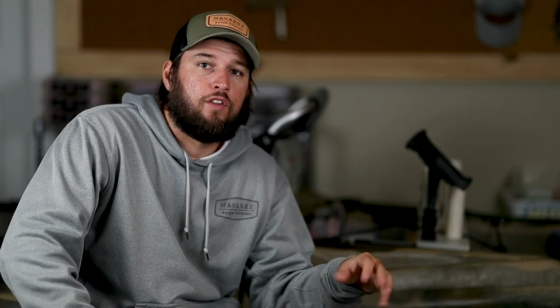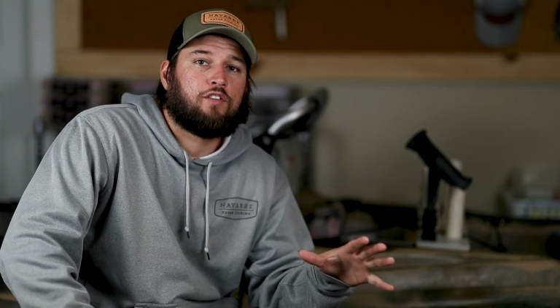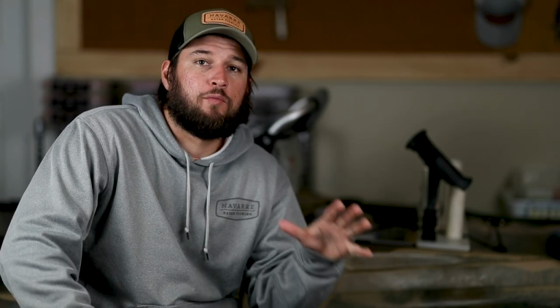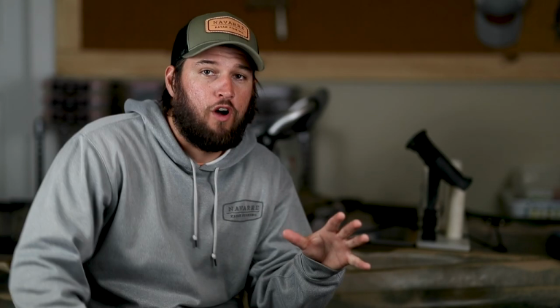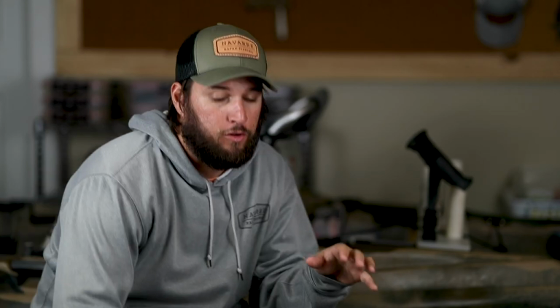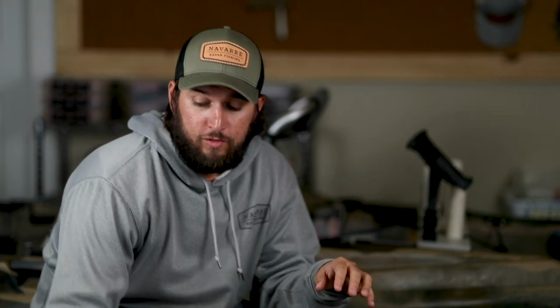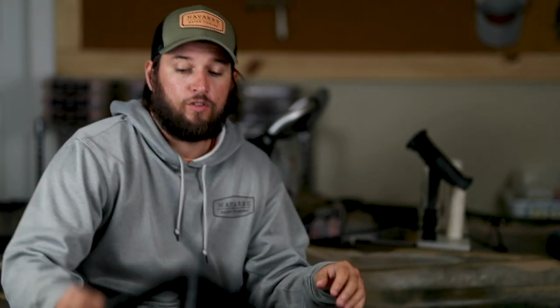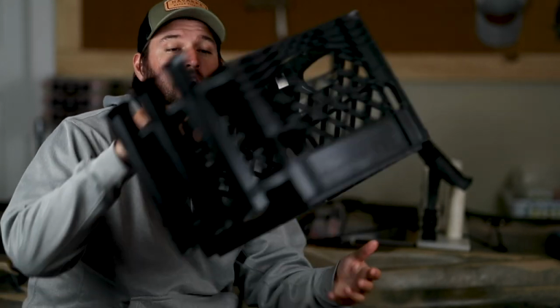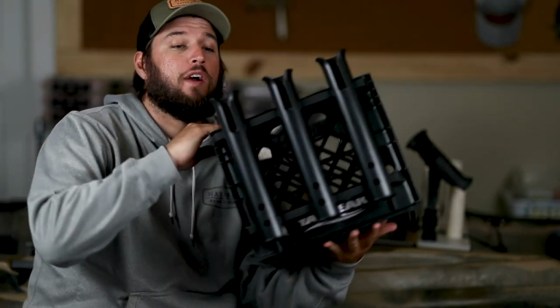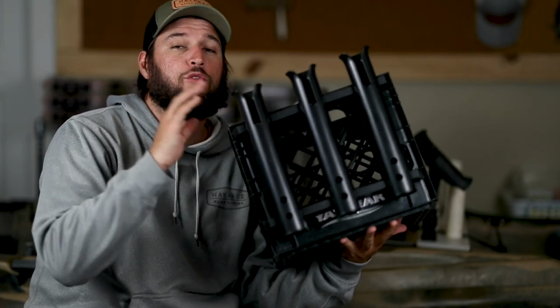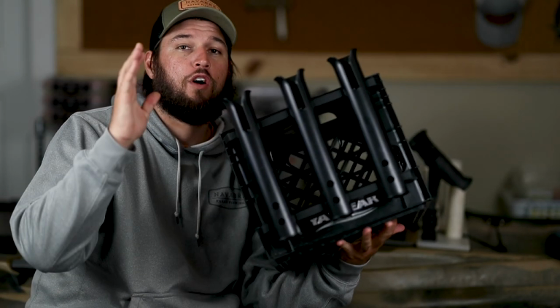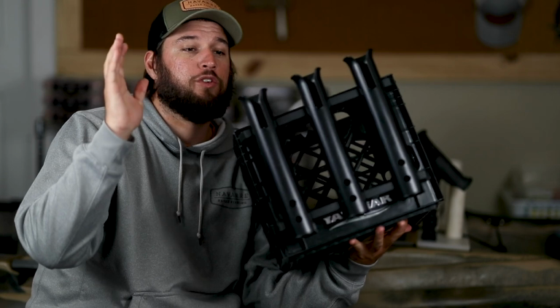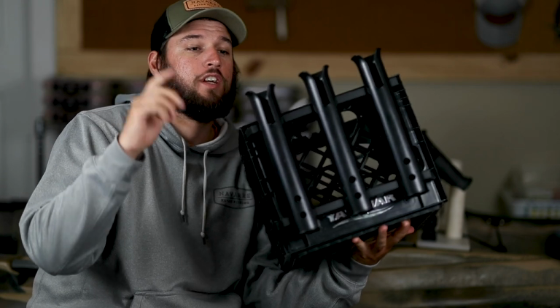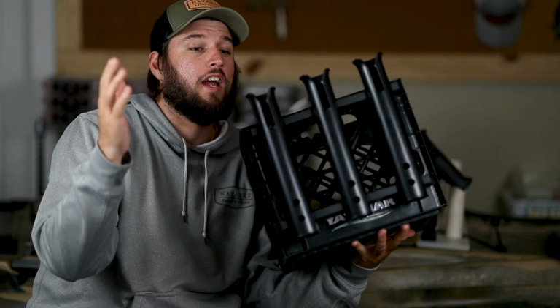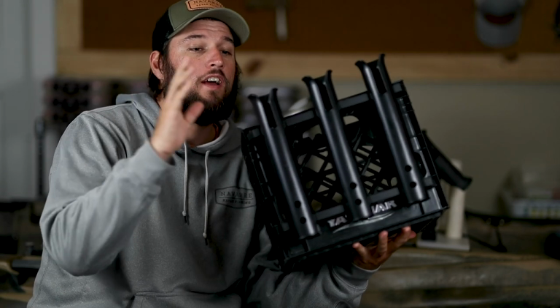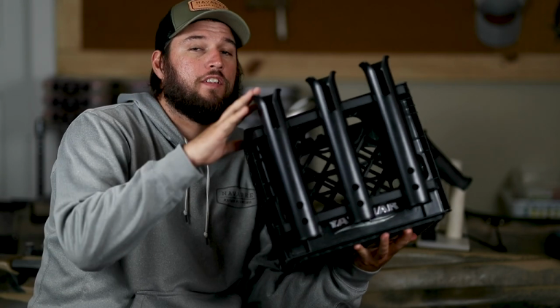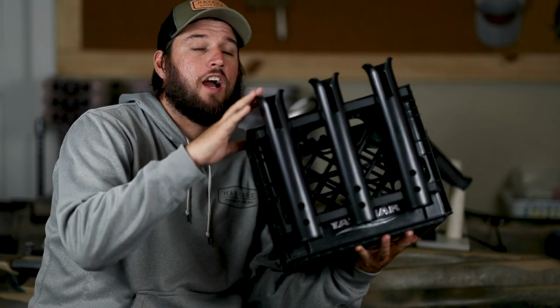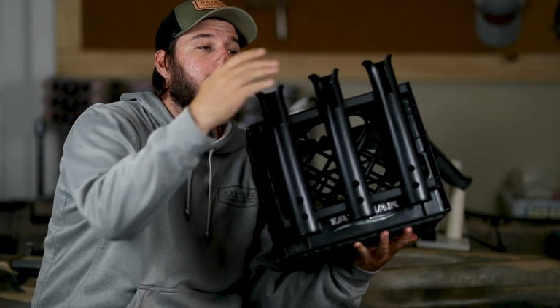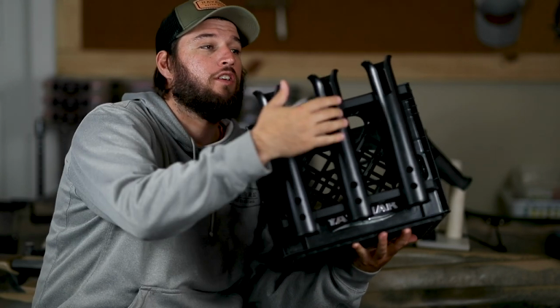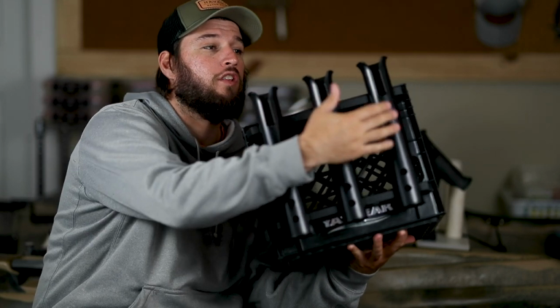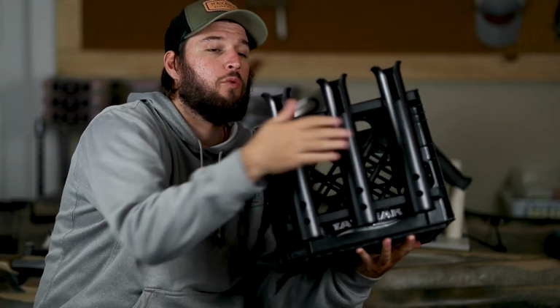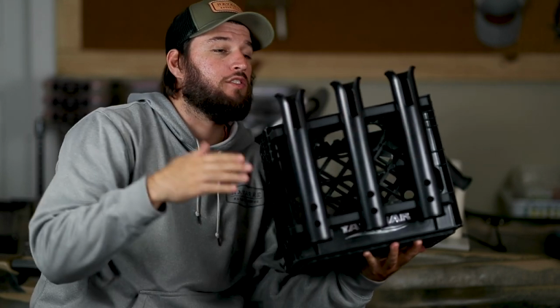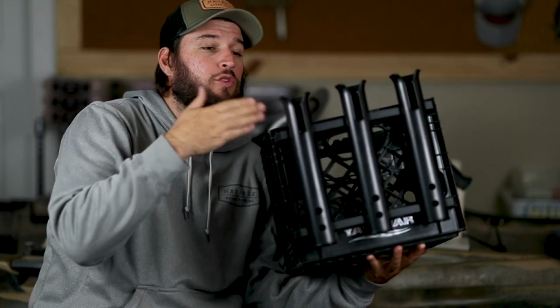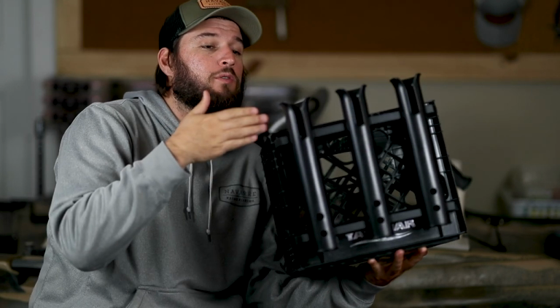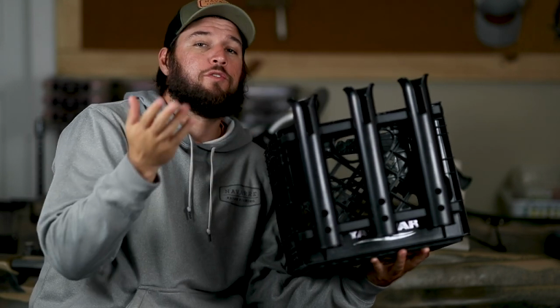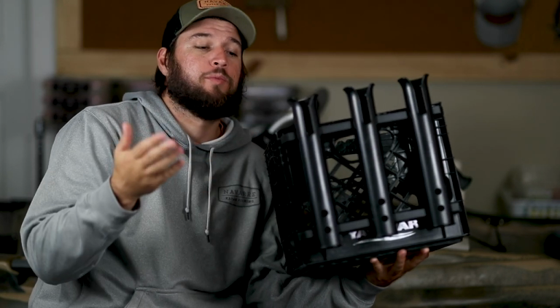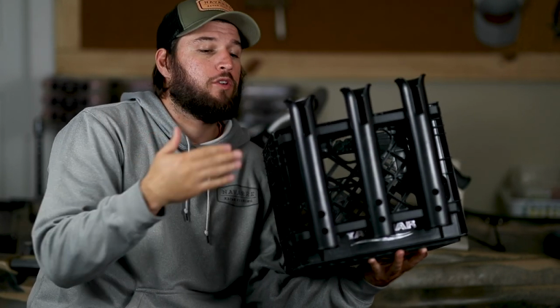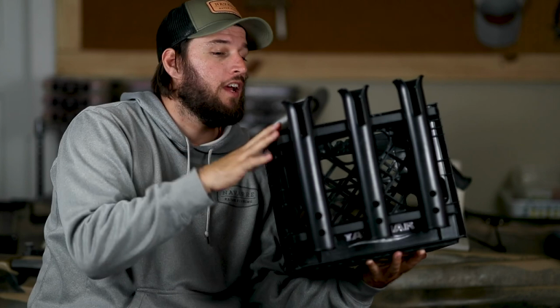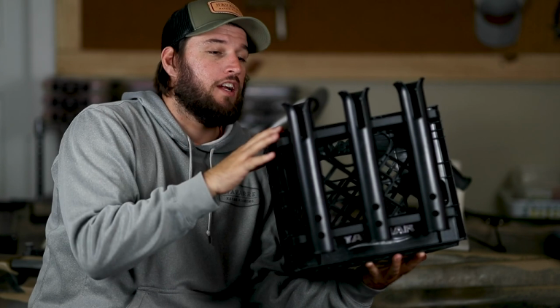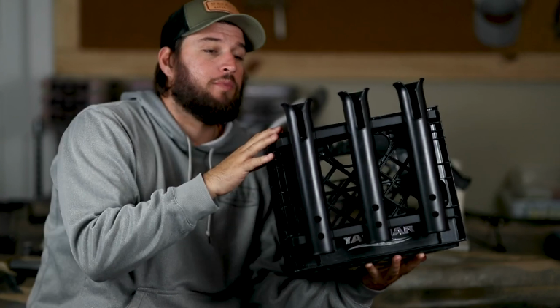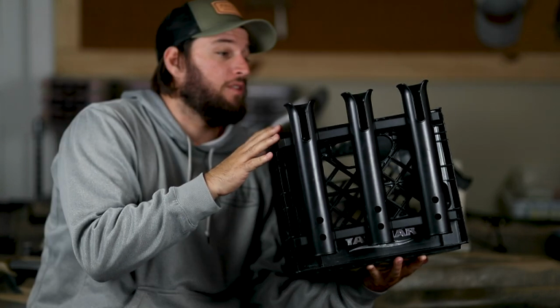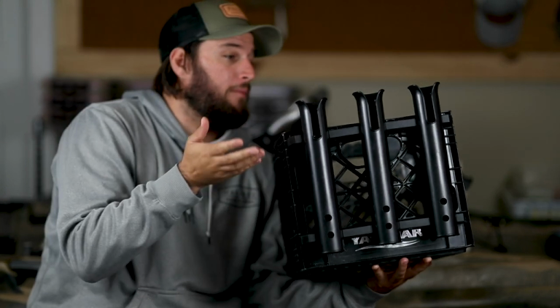The first item is rod holders. It's important that you have a way to store your rods when you're on the kayak. This right here goes a long way — you can store three rods in a simple milk crate and some PVC pipe.